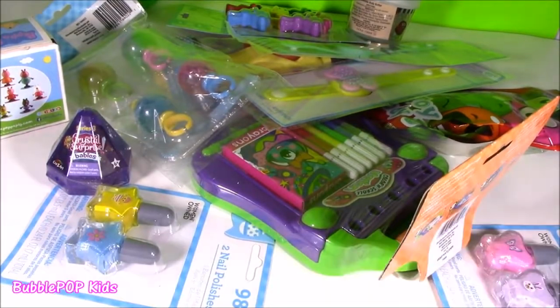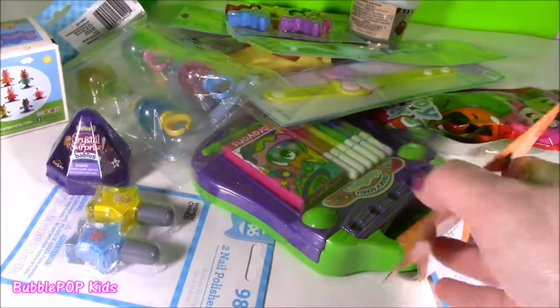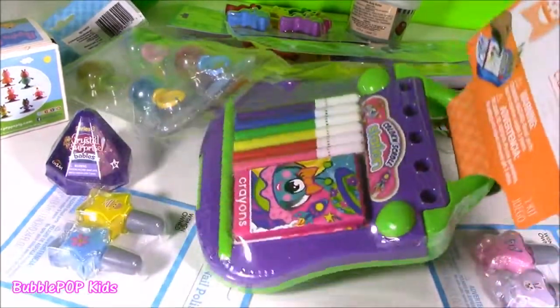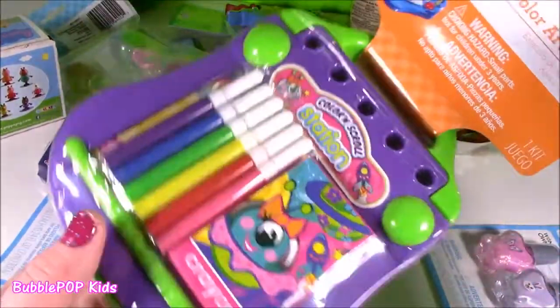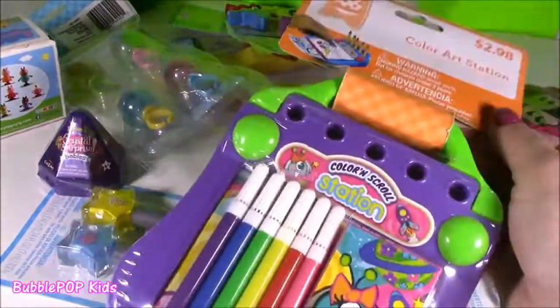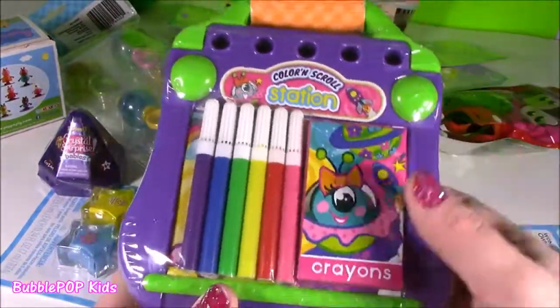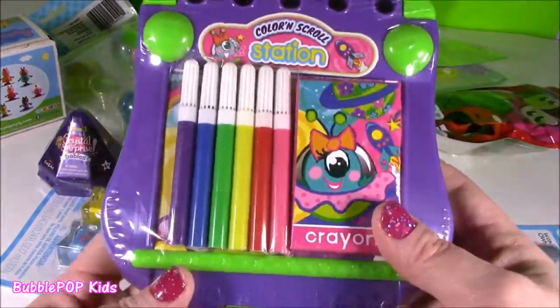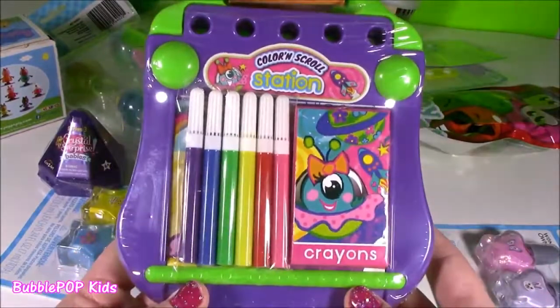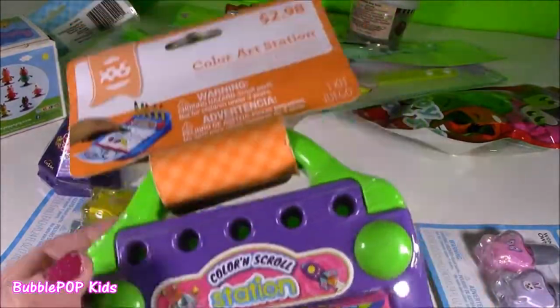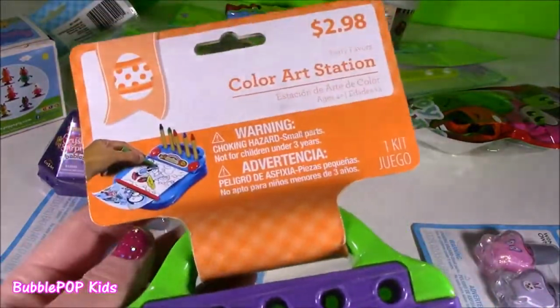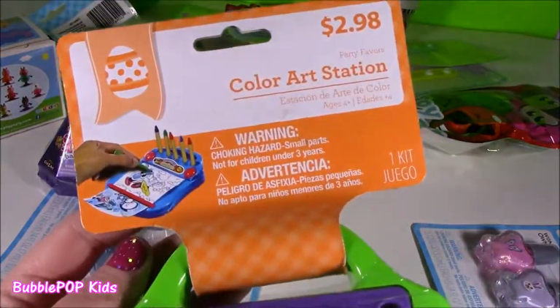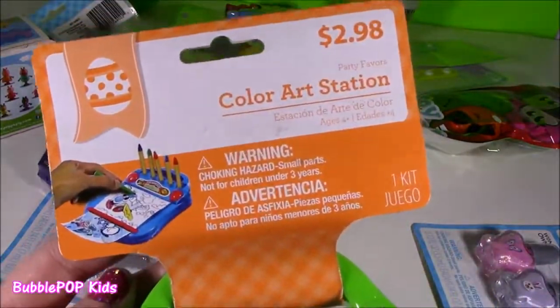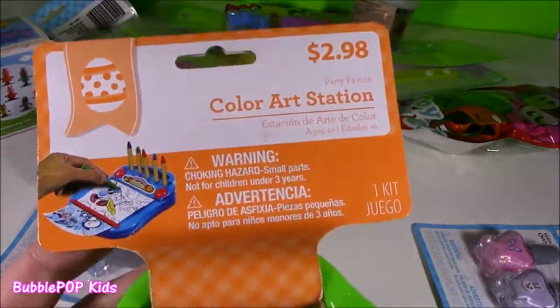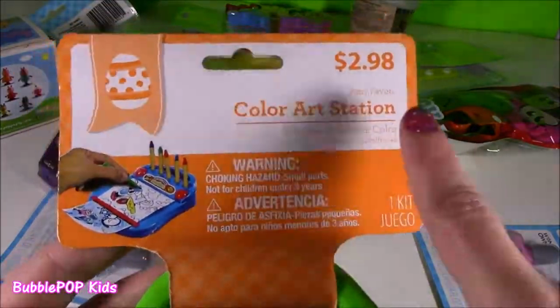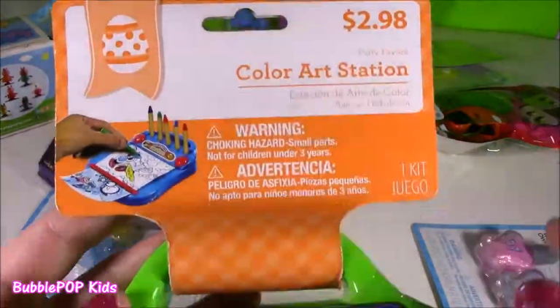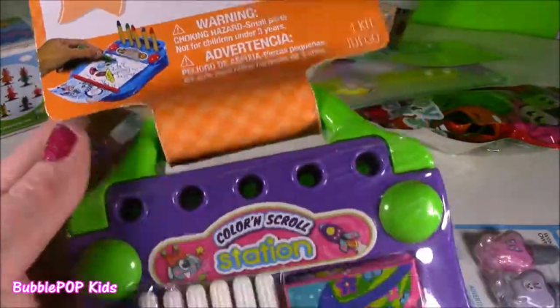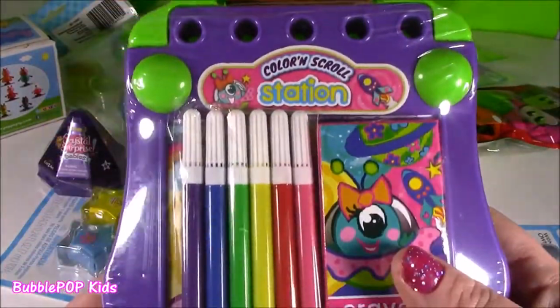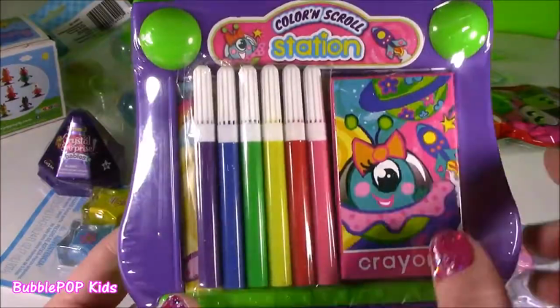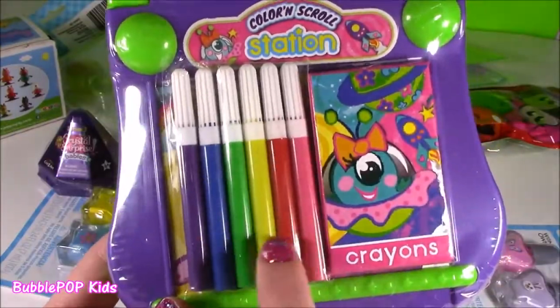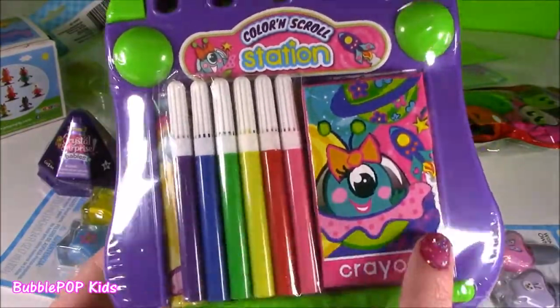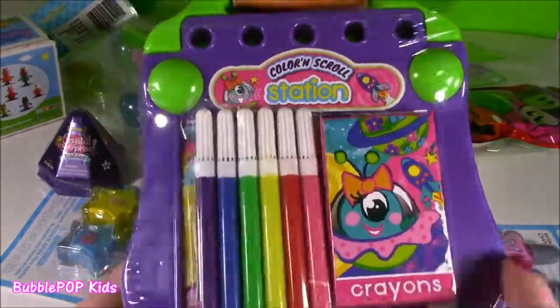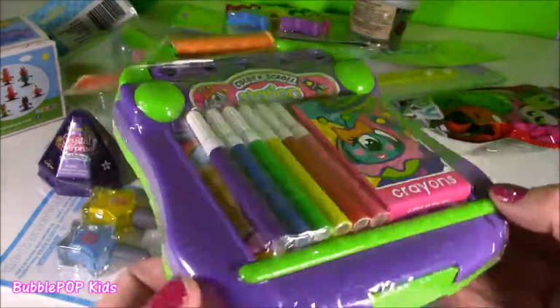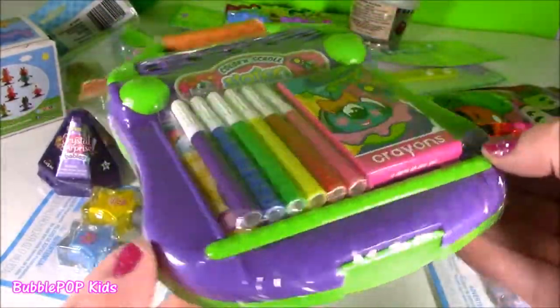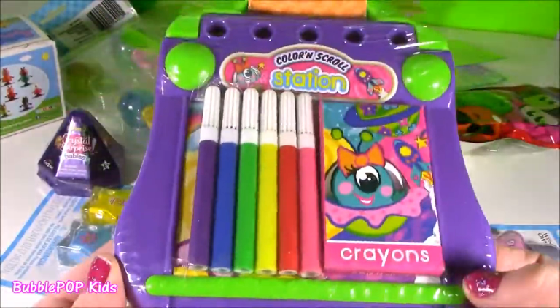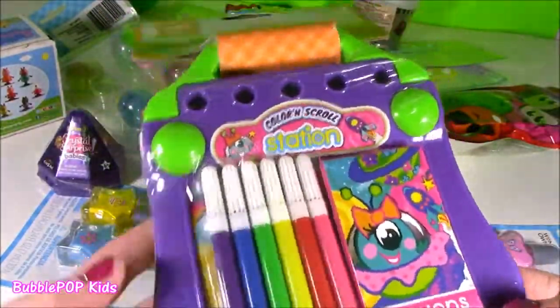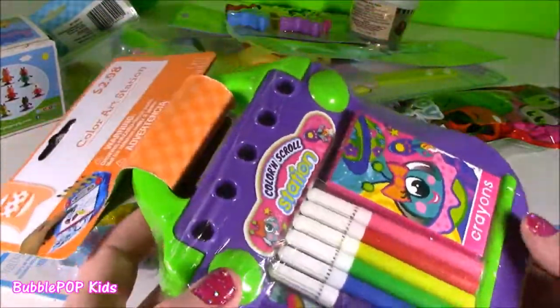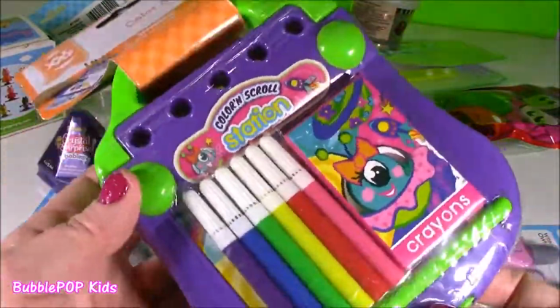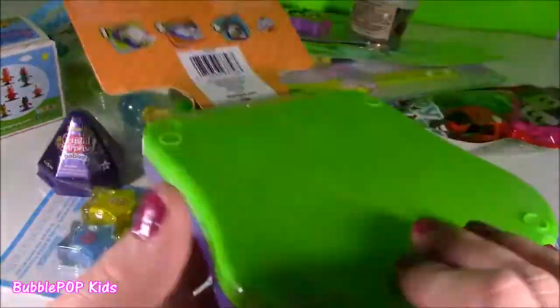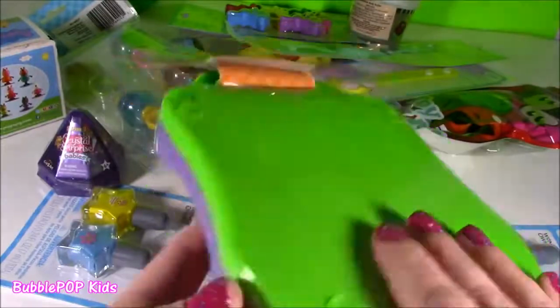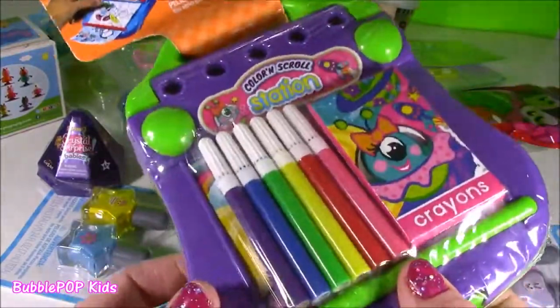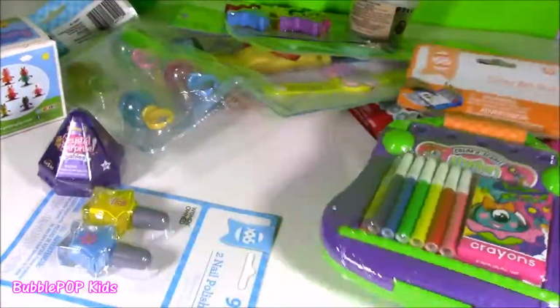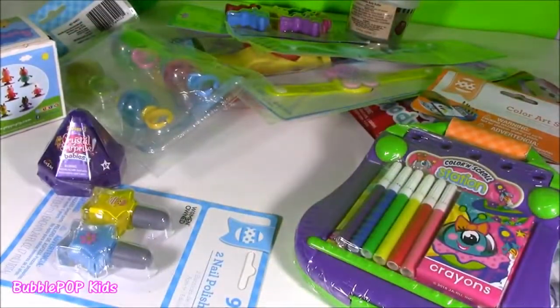Some of them were a little bit more, like this one — they're so adorbs. I've never seen this. It is a little color art station, $2.98, under three bucks. It's got little markers, crayons. It's almost like a mini desk. How cute is that? We're going to take a look.